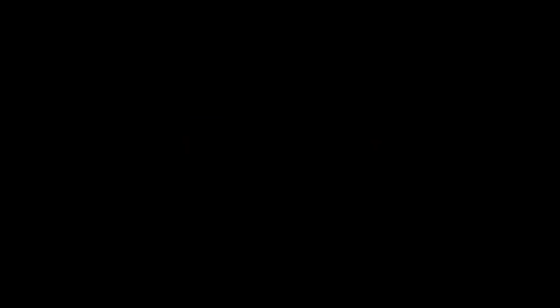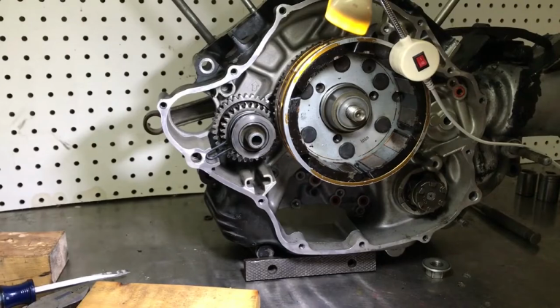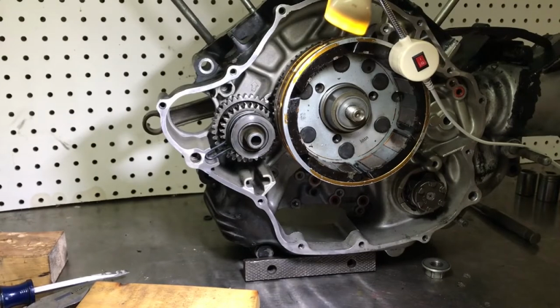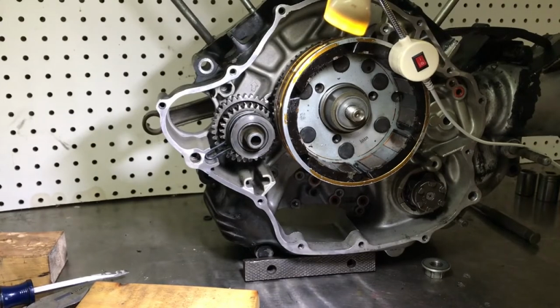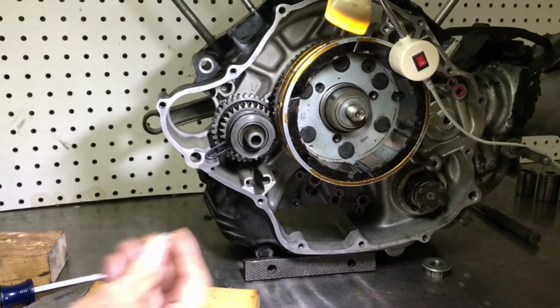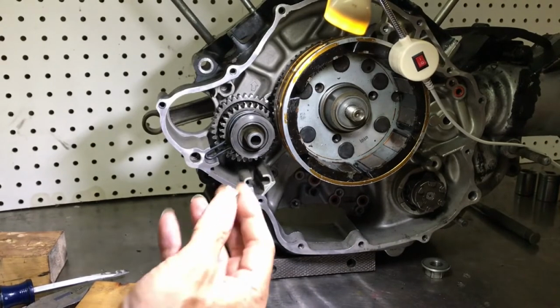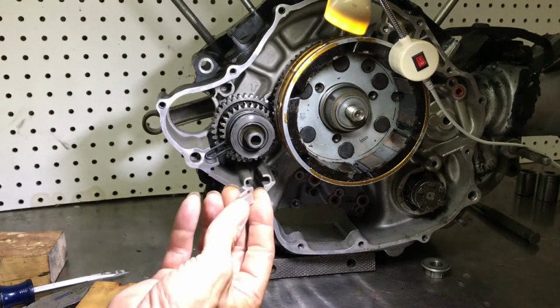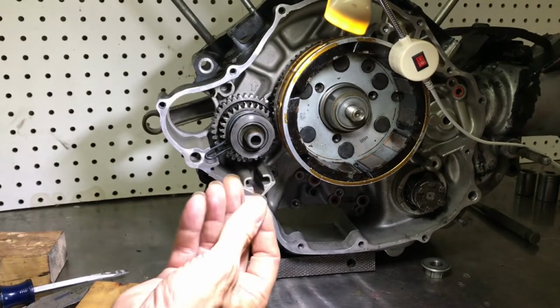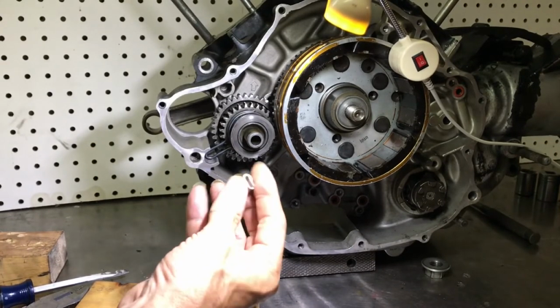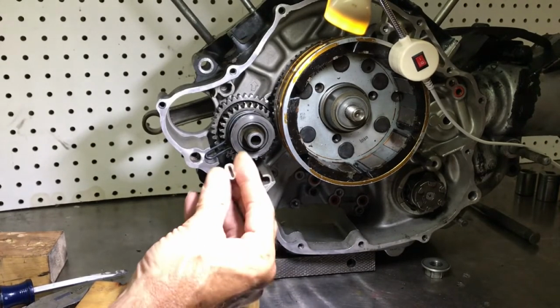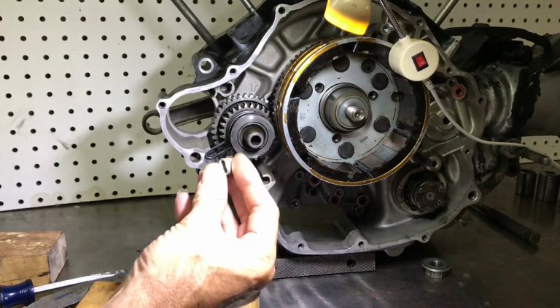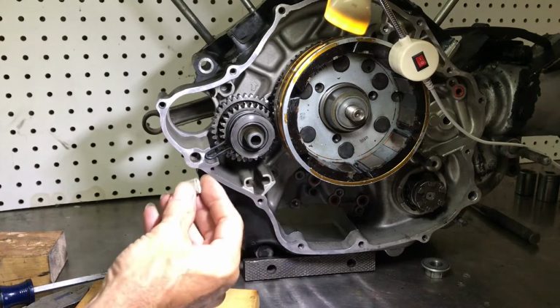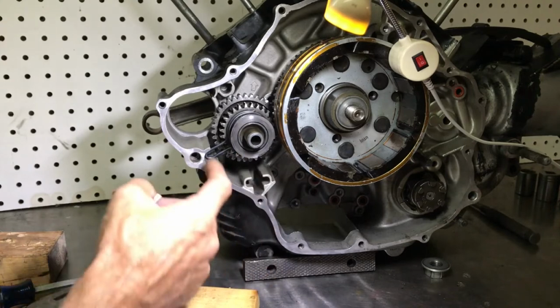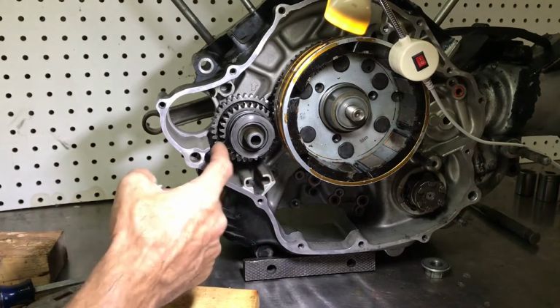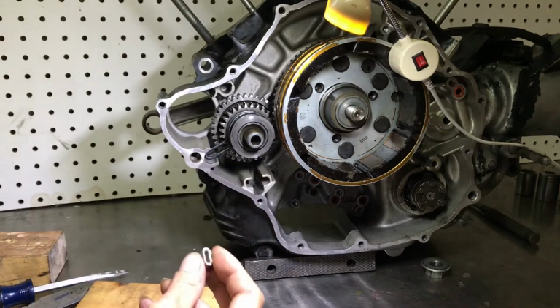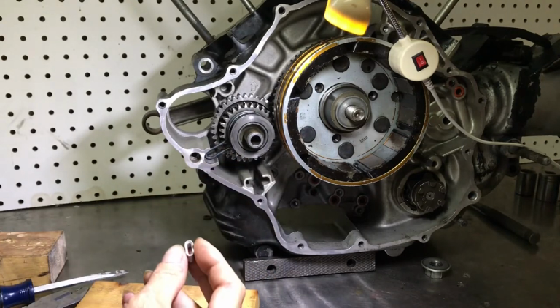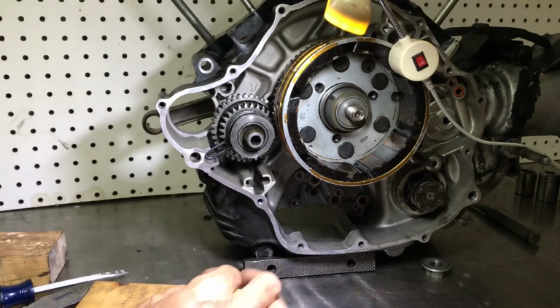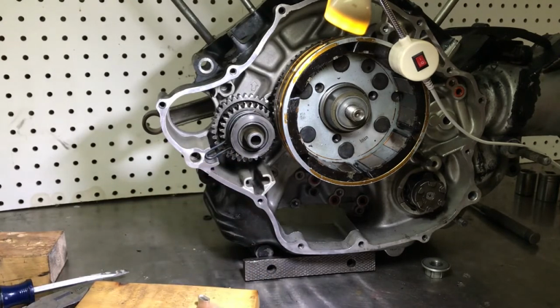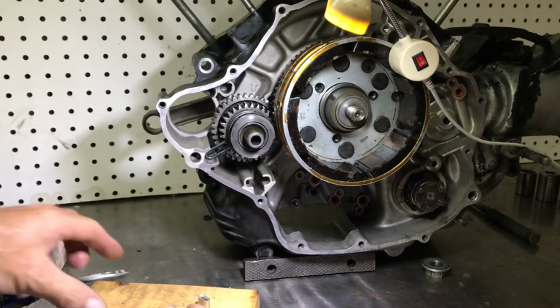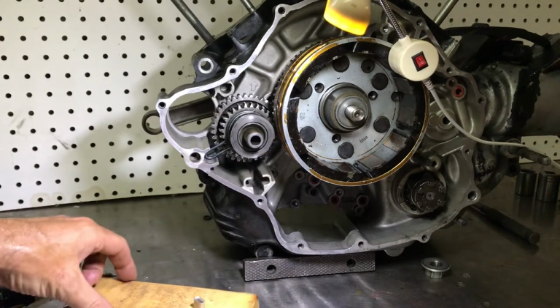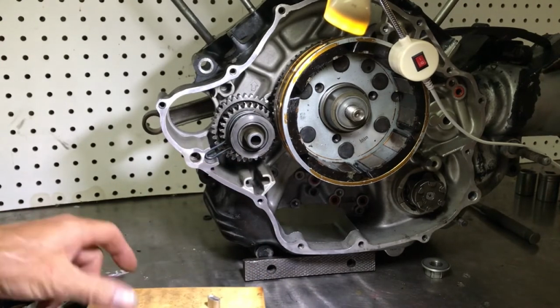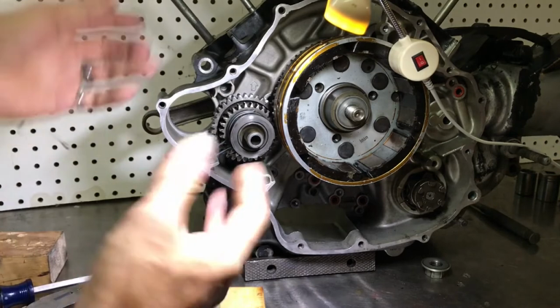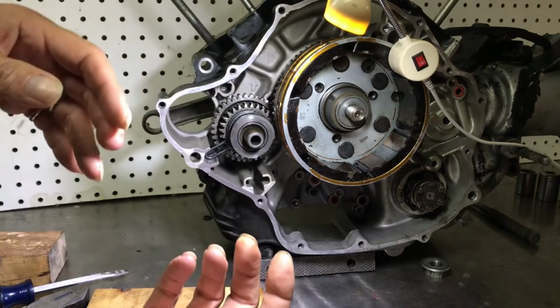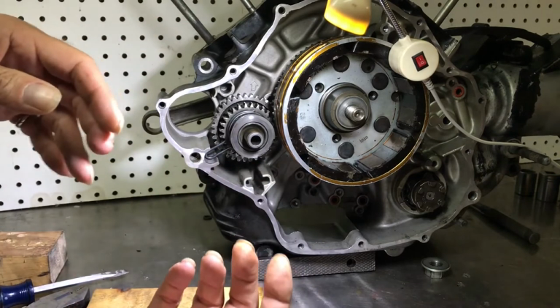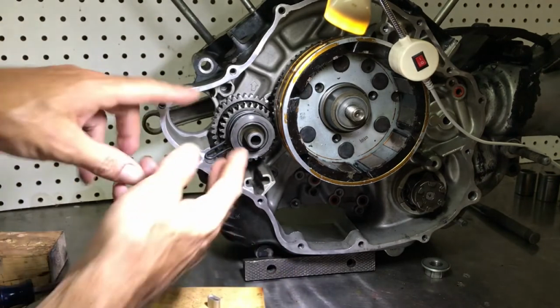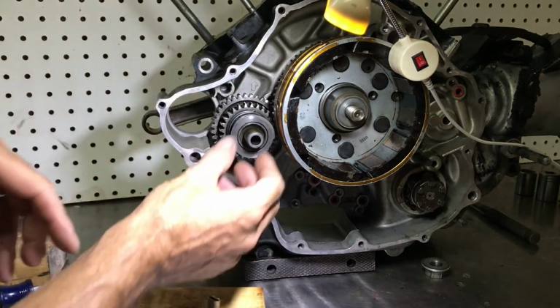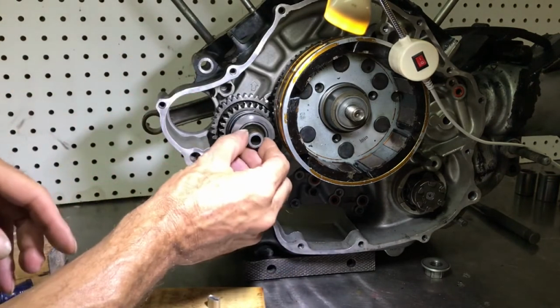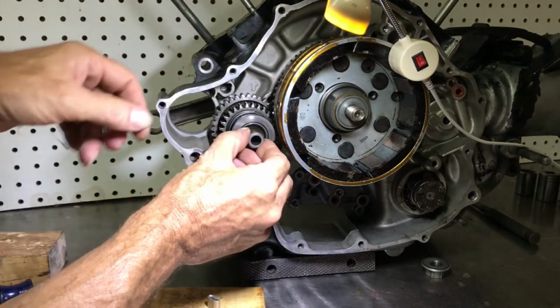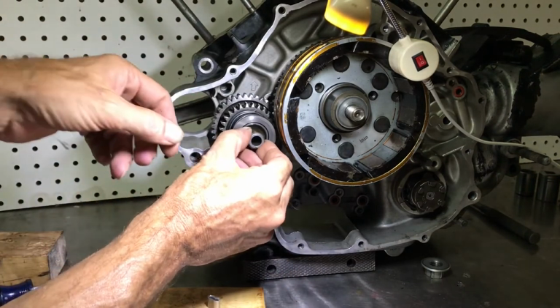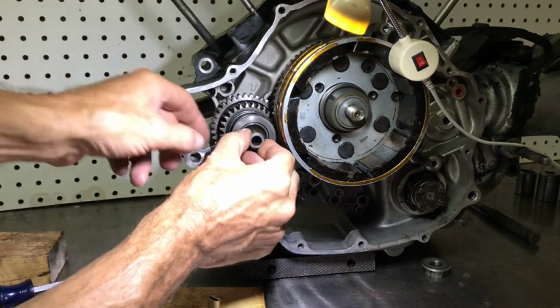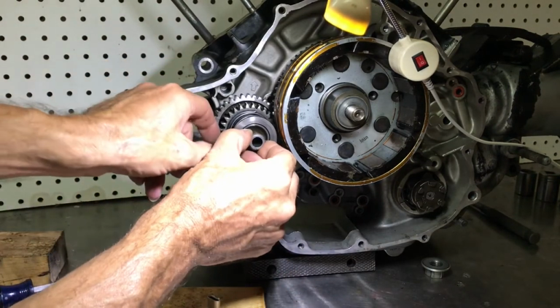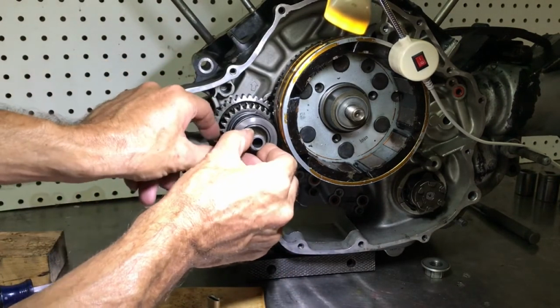Just a quick video on how to install that little clip to the Bendix — we'll just call it a clip clip. Once you get the side cover off, you'll have your starting mechanism exposed.